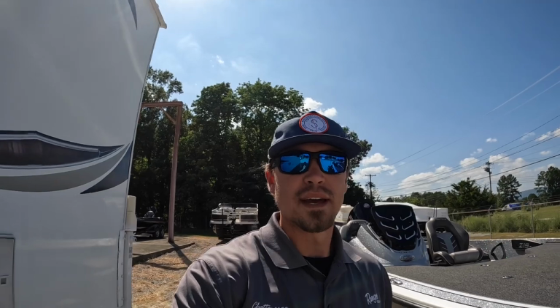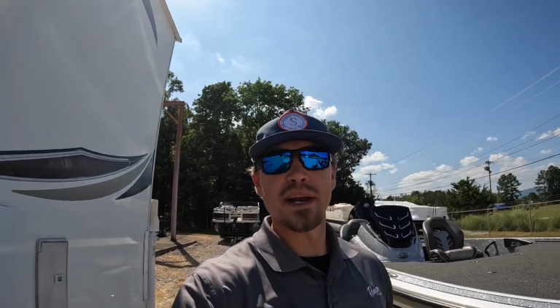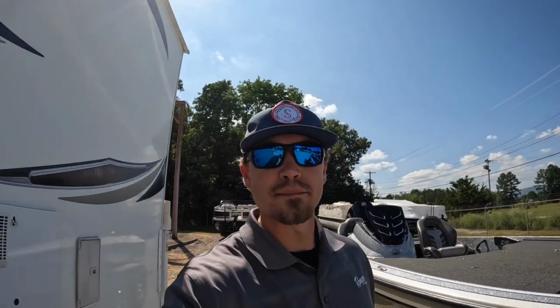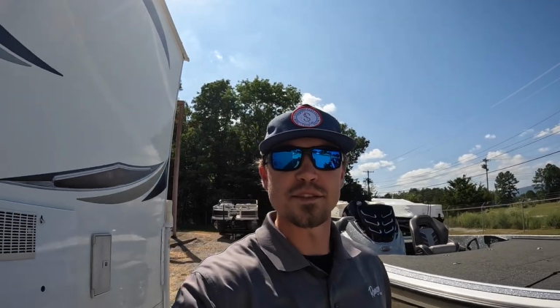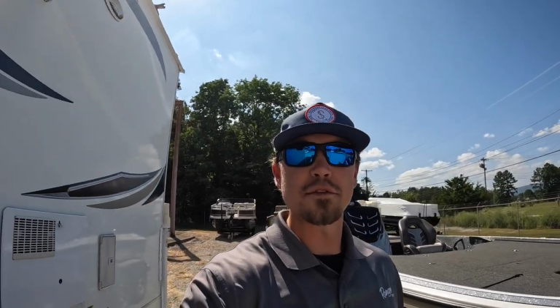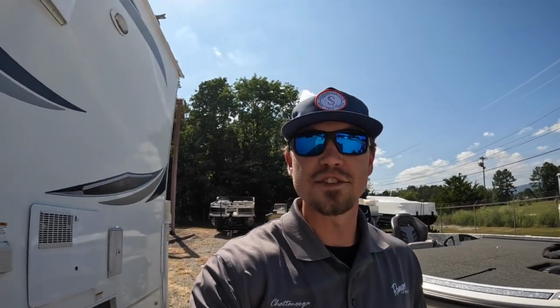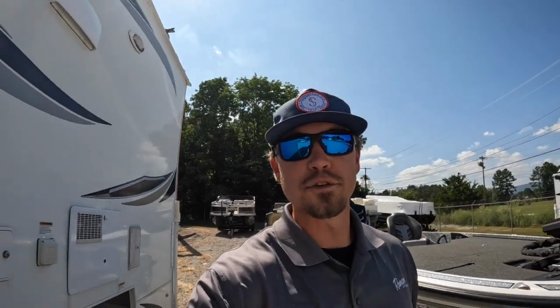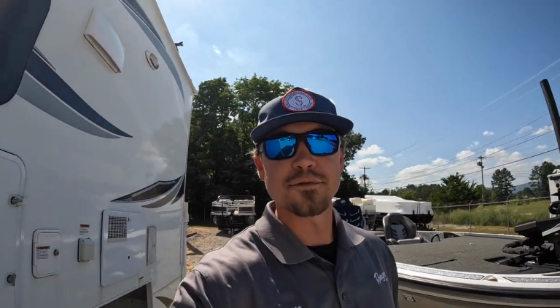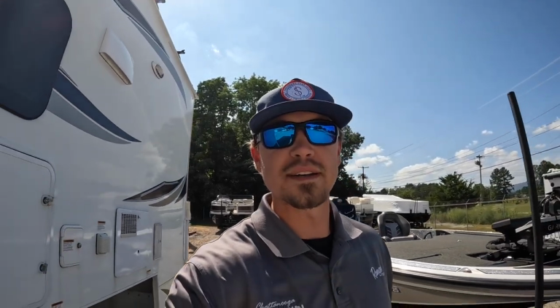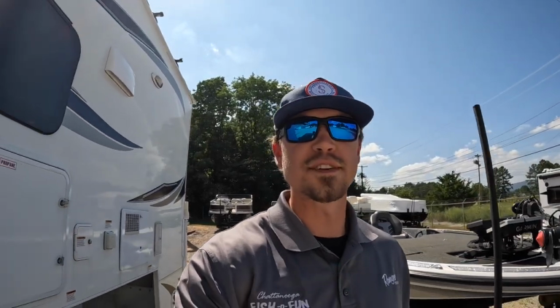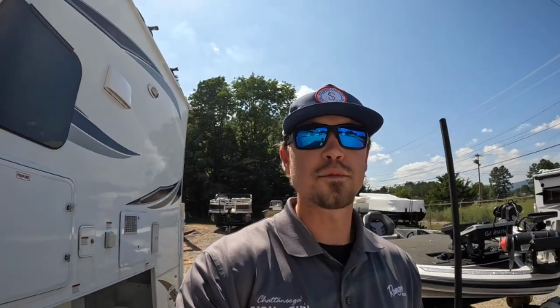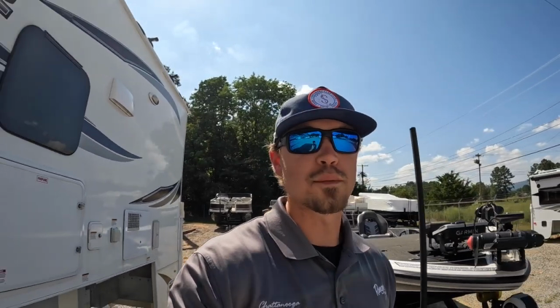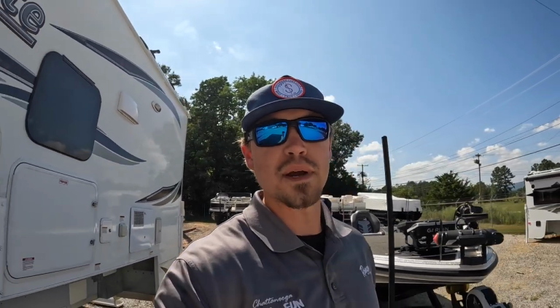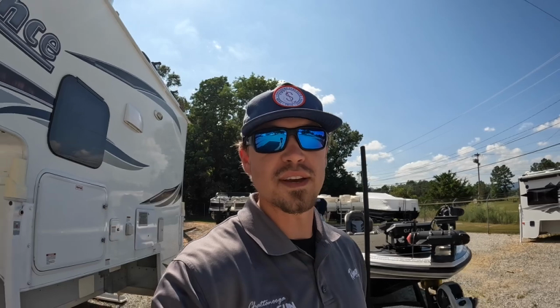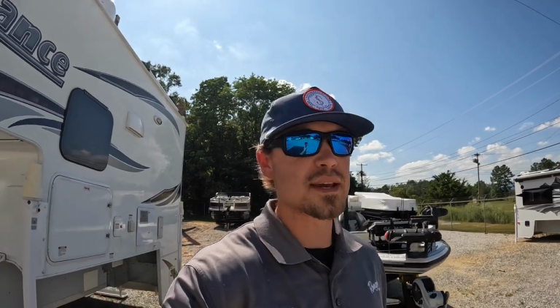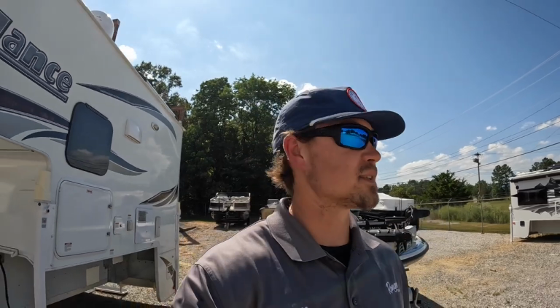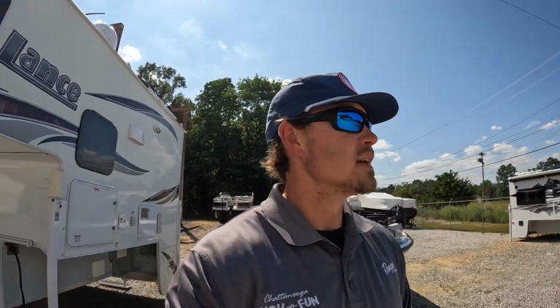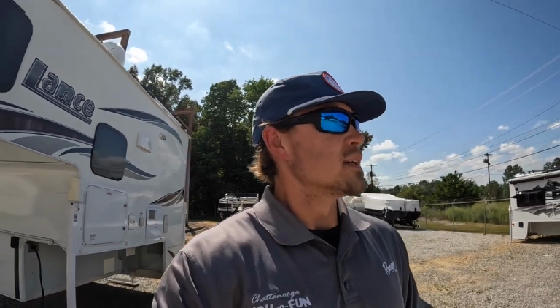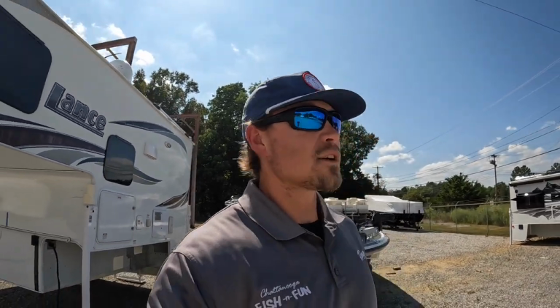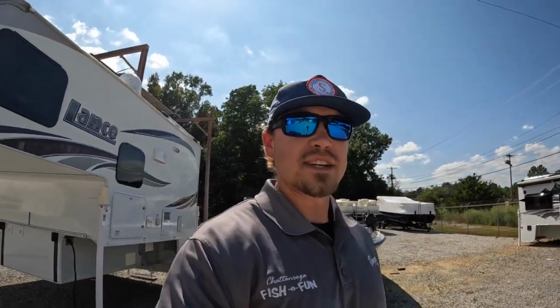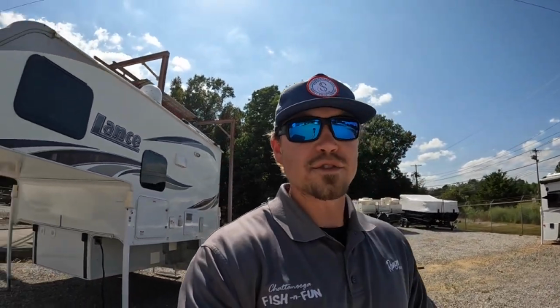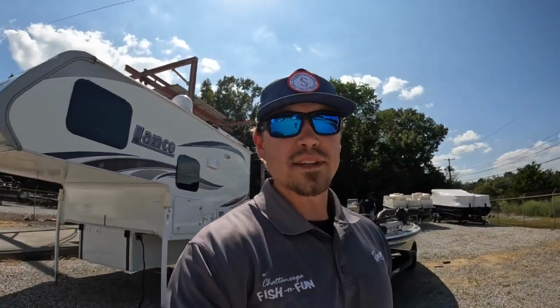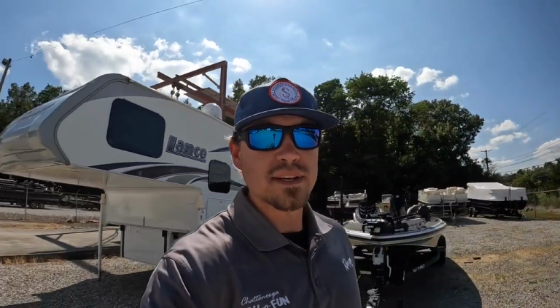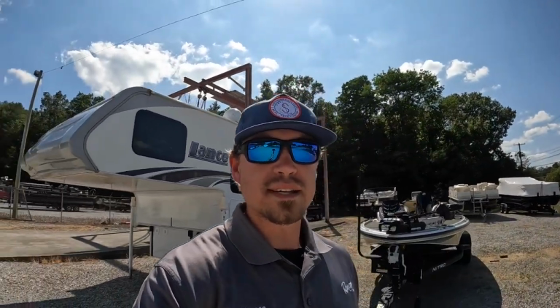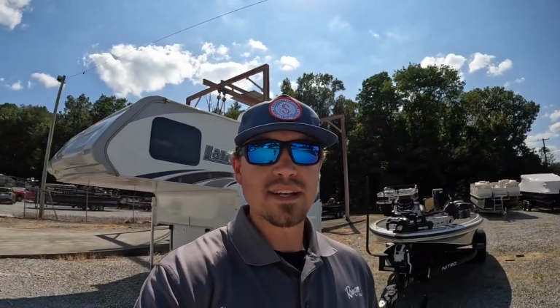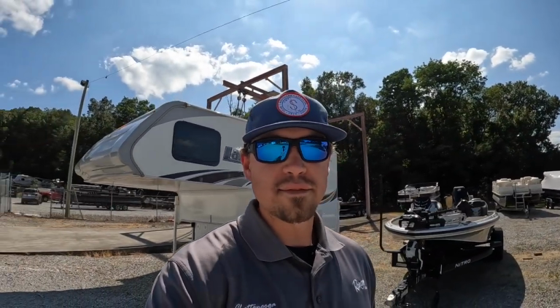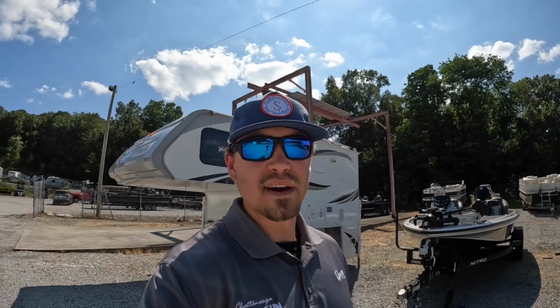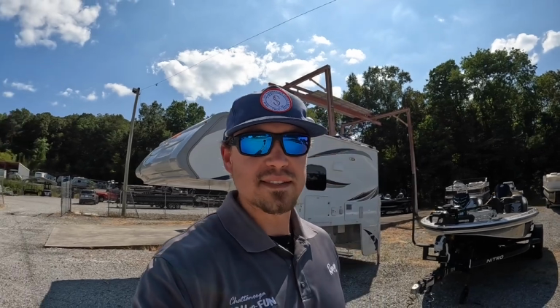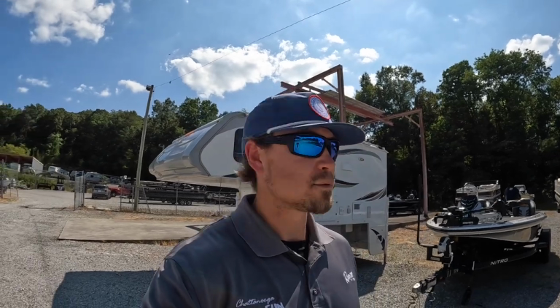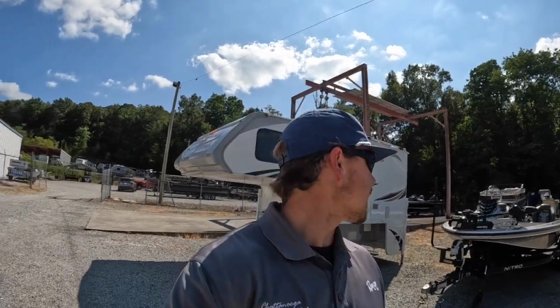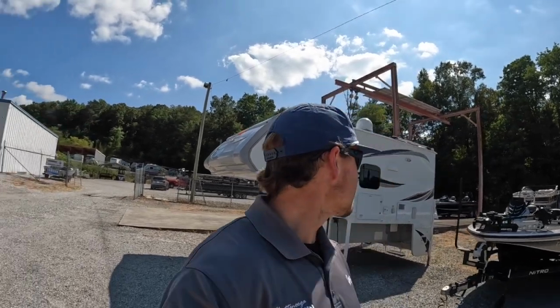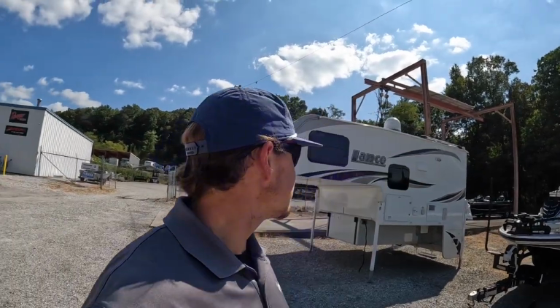Hey everybody, welcome back. This is Brad over here at Chattanooga Fish and Fun. Here at Fish and Fun we sell Ranger boats and Lance campers. The star of today's show is going to be the 2019 Lance 855S right behind me.